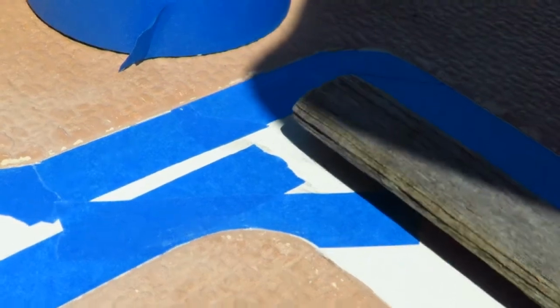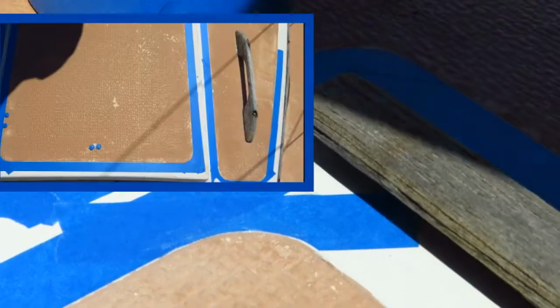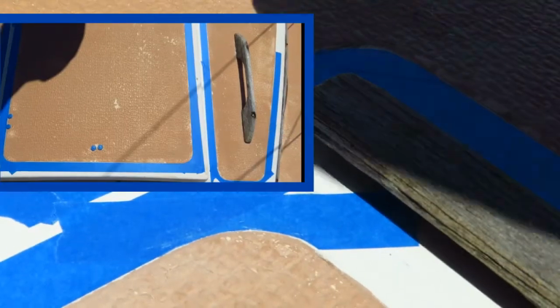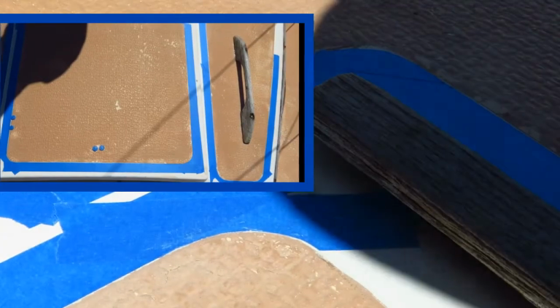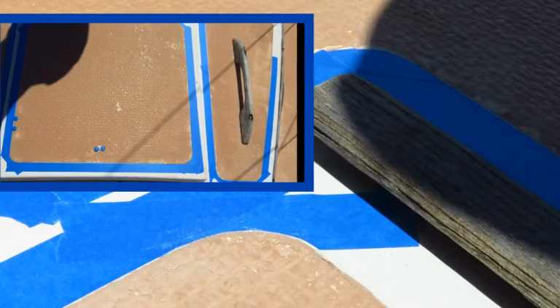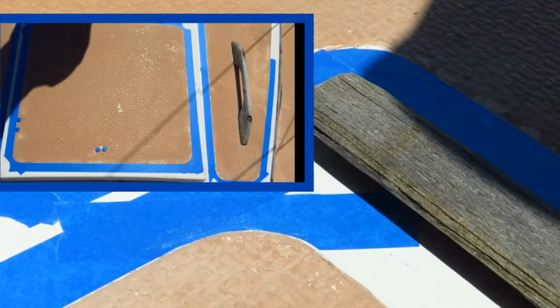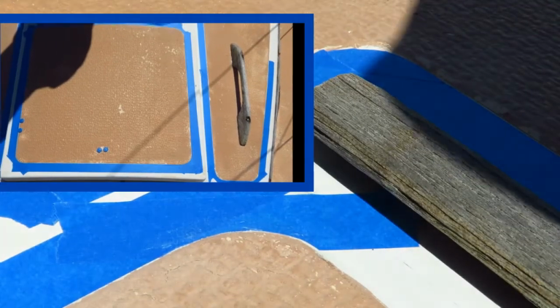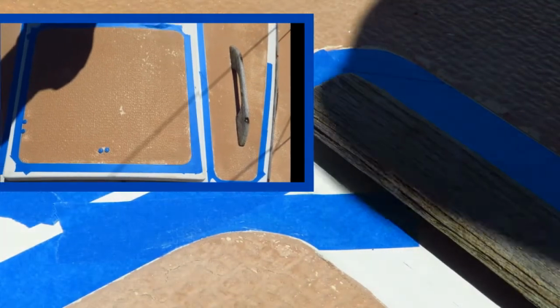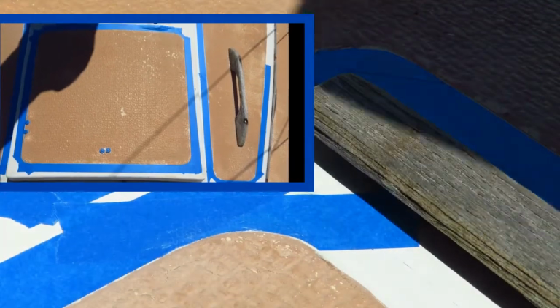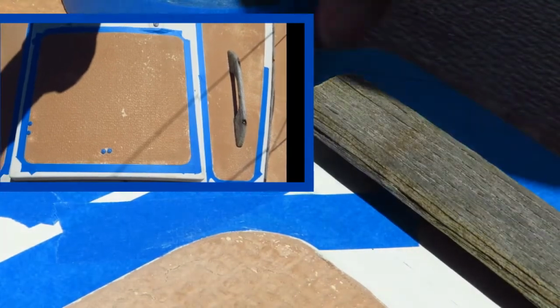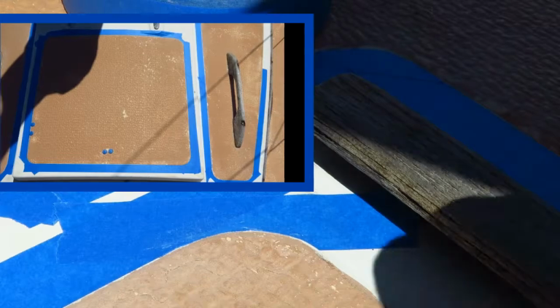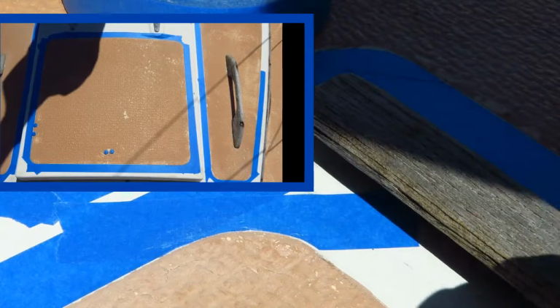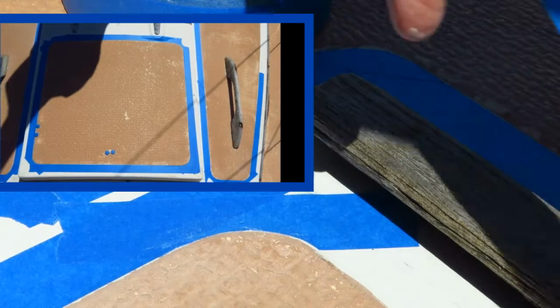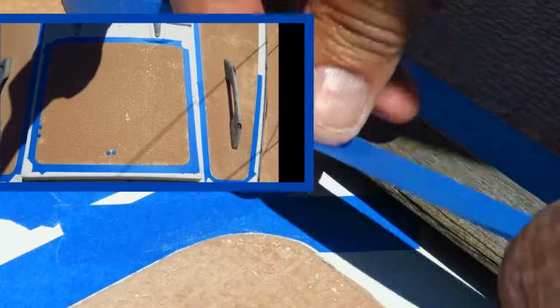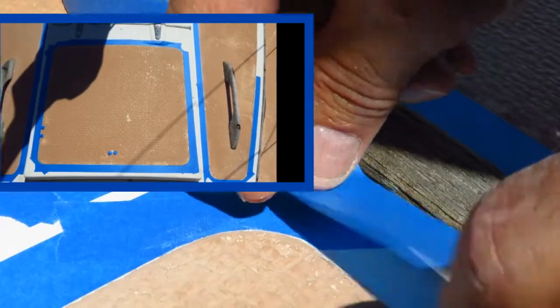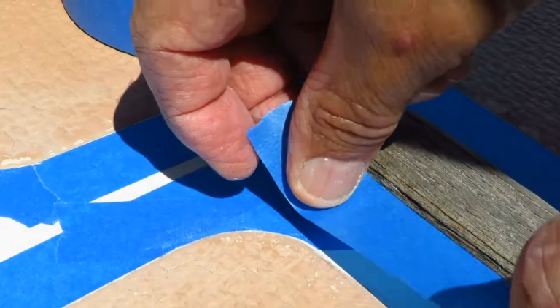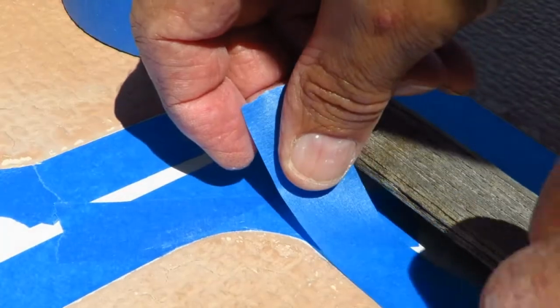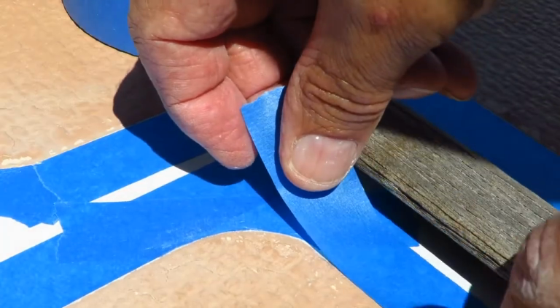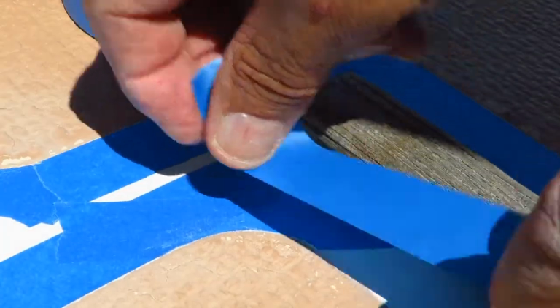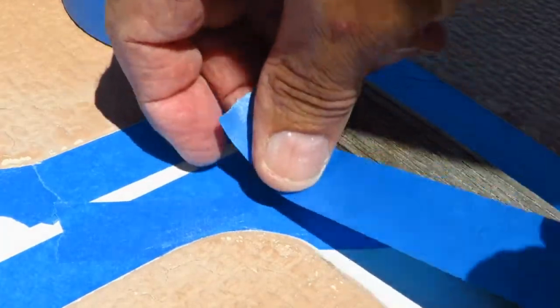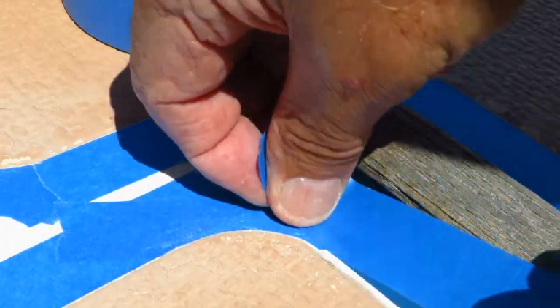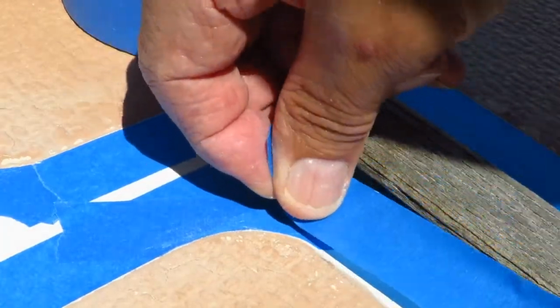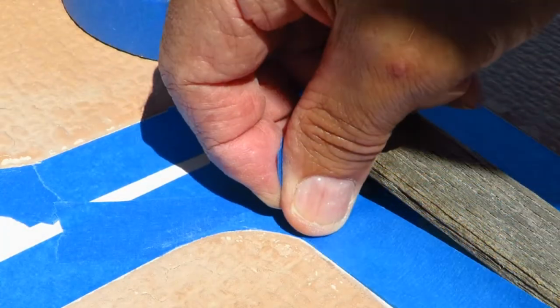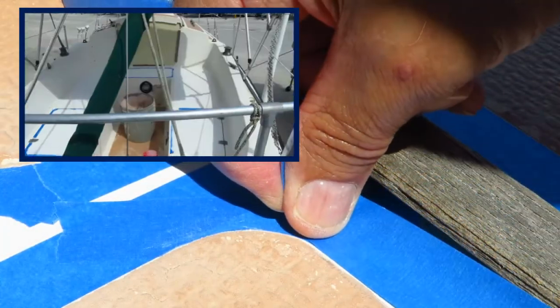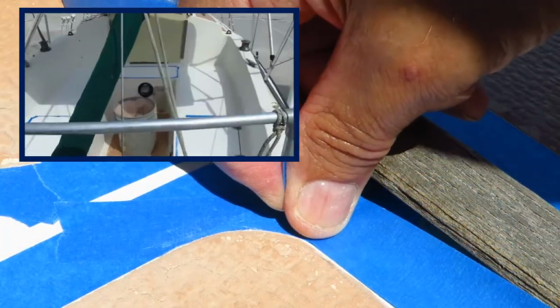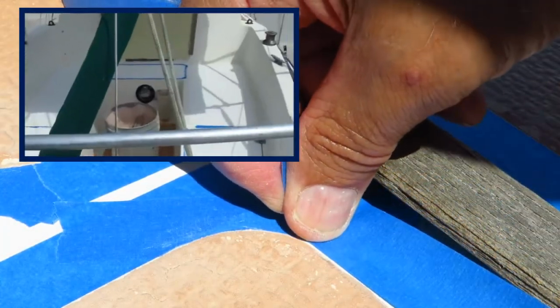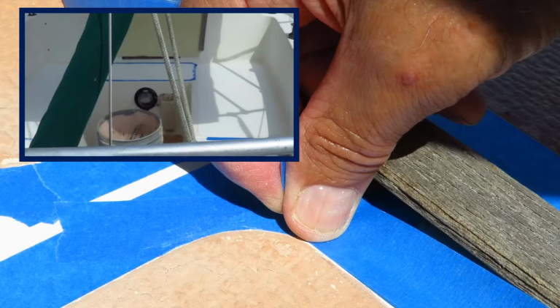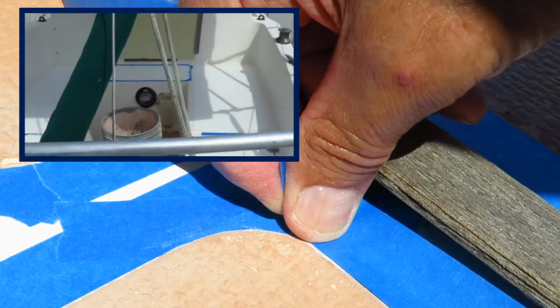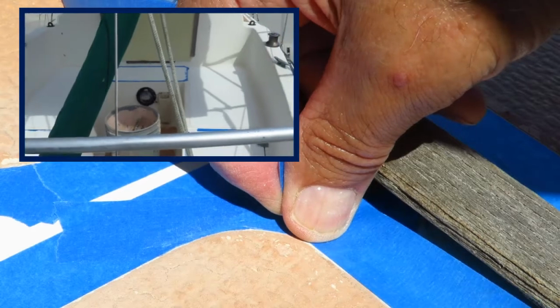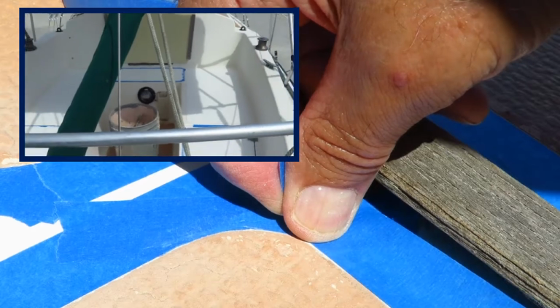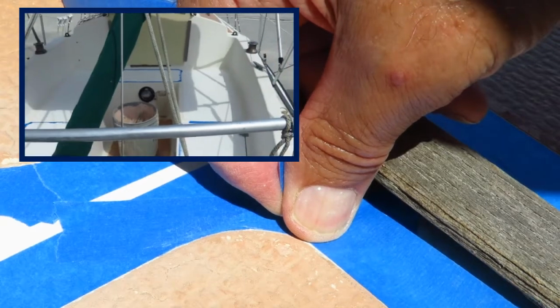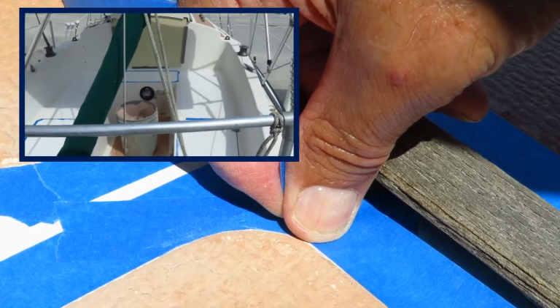You can see what happens there. If you do kind of slobber over a bit, then you've got paint on areas that are not supposed to be painted, which is not your goal.